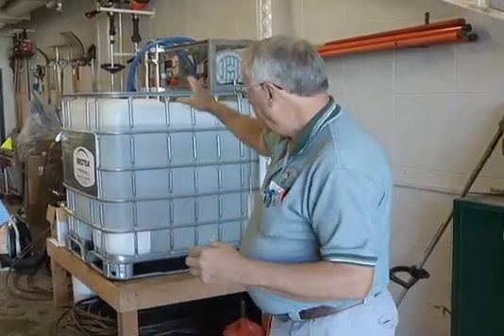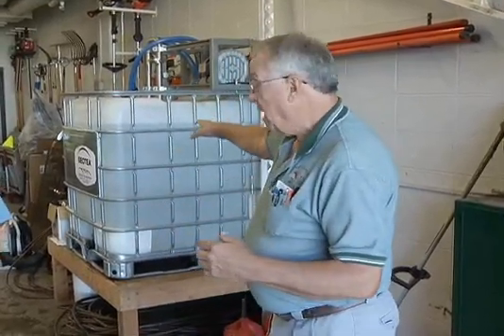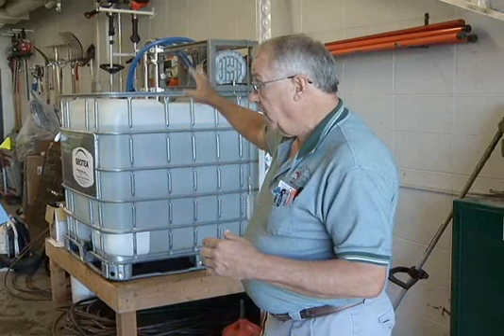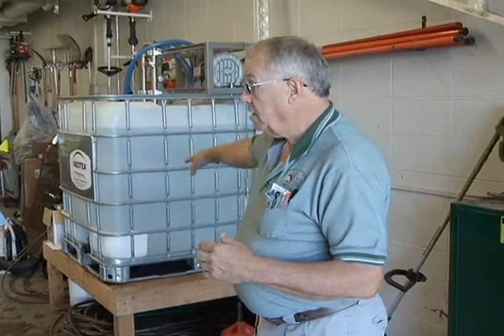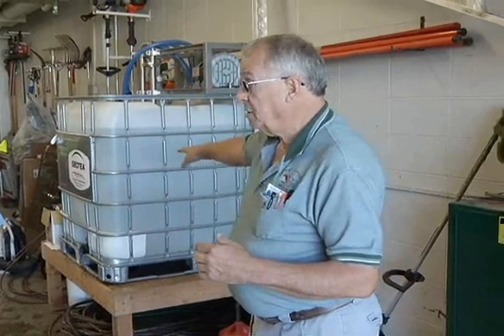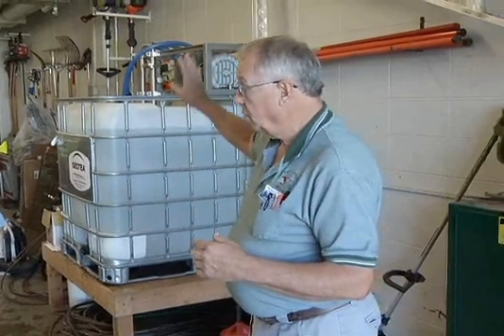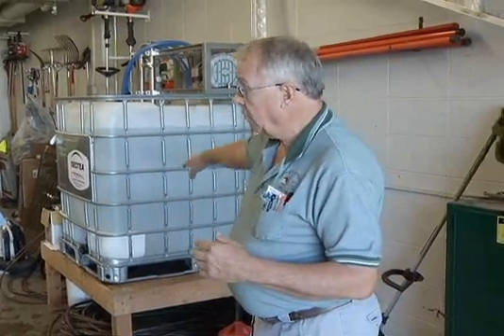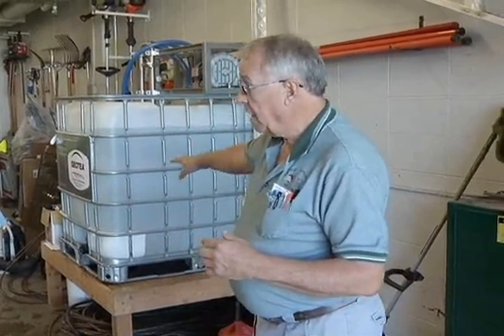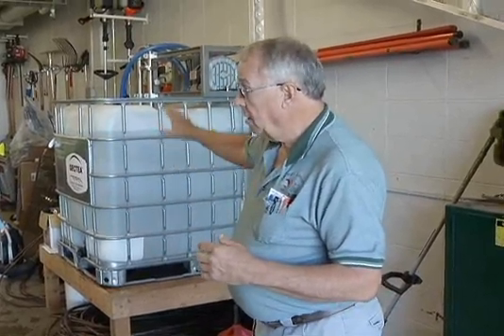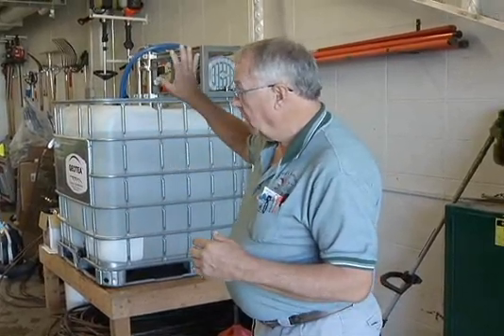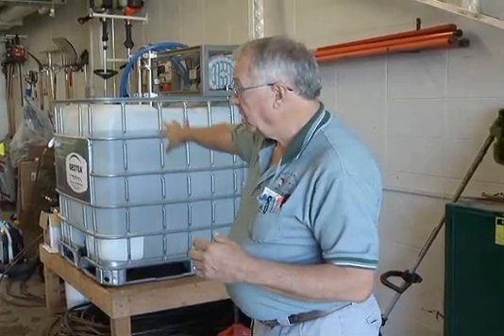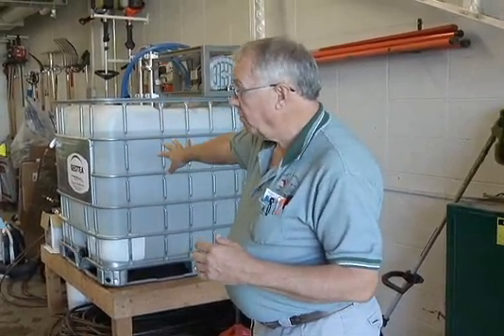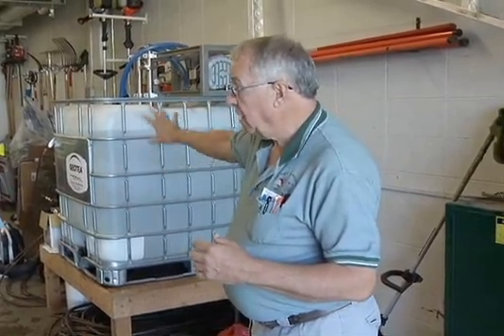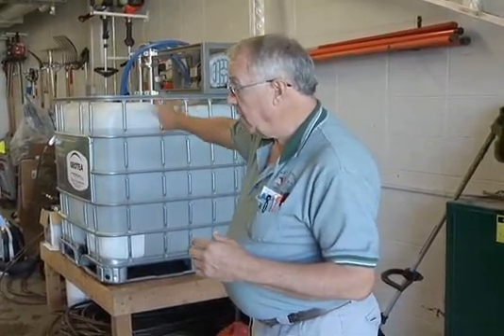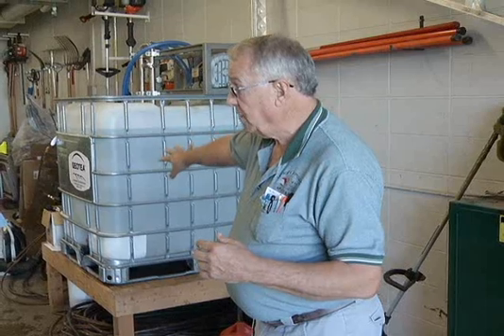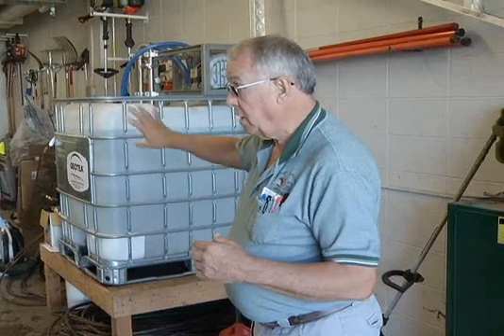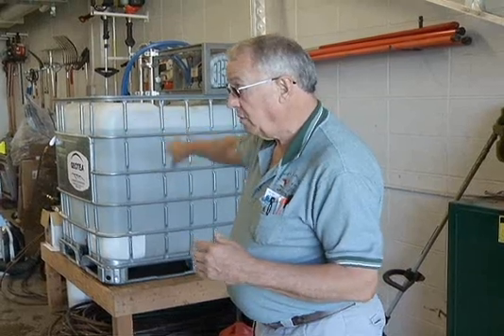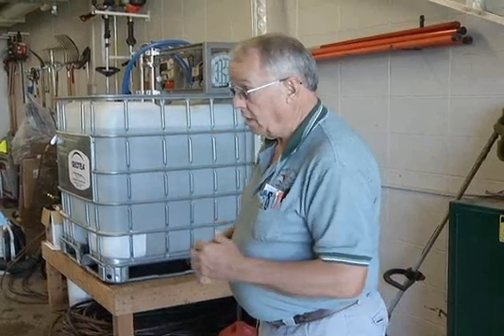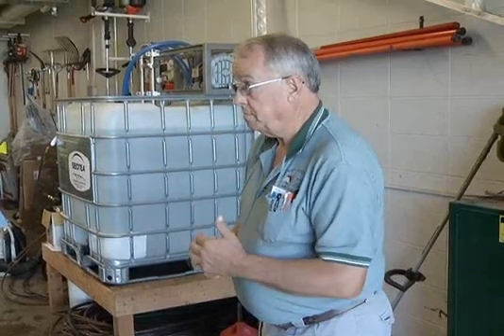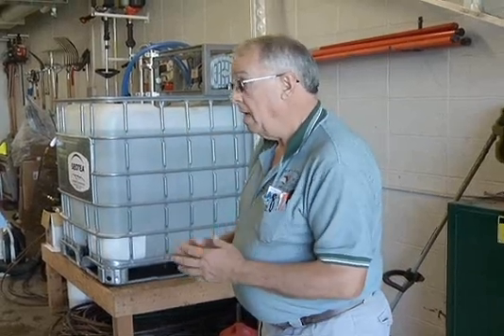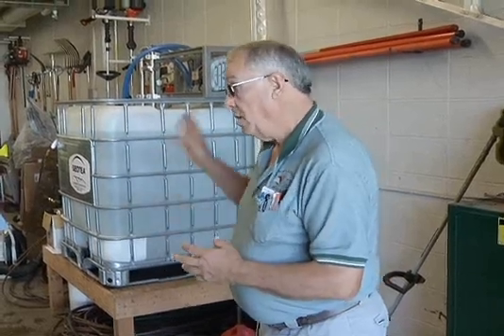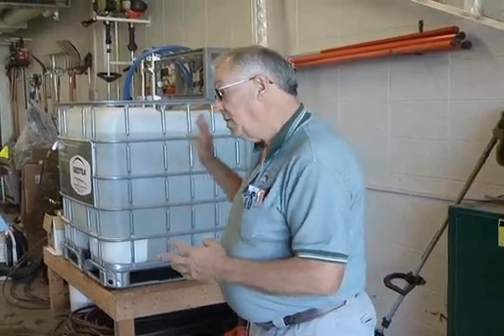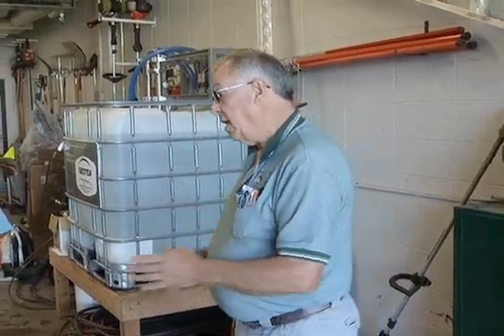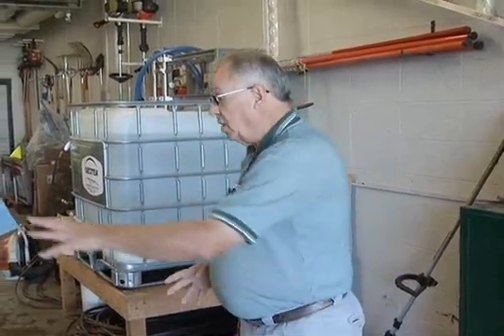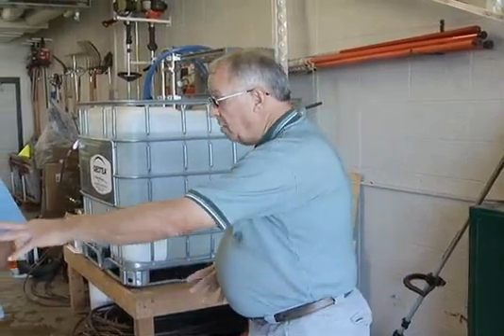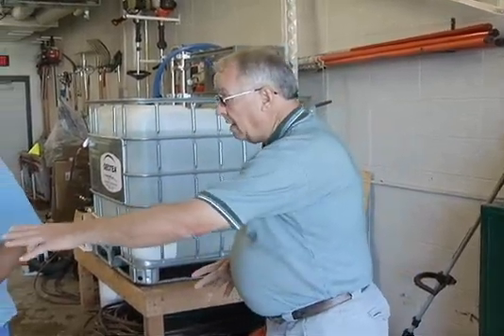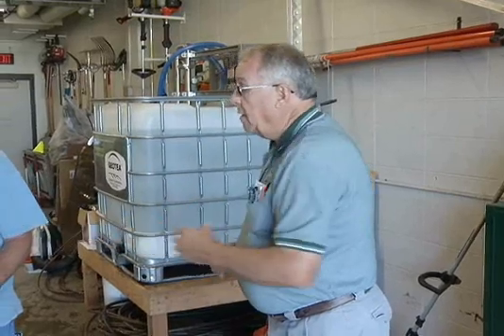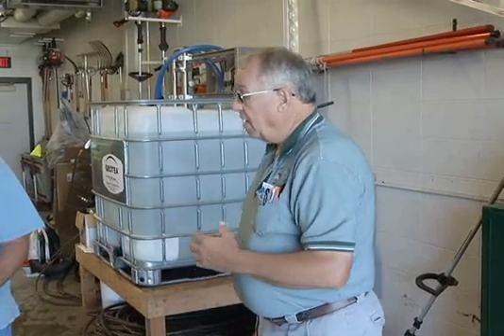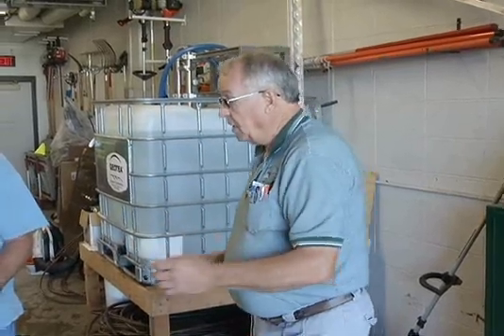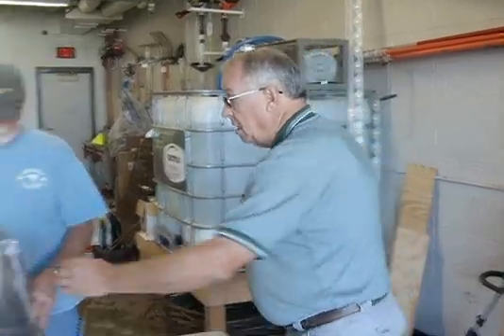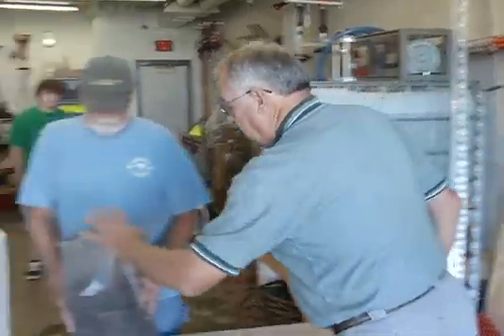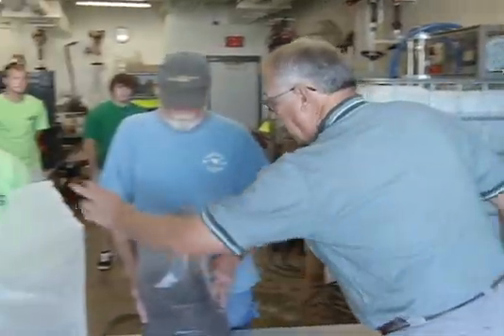If it was that way, we'd start this, we'd aerate it, we'd let it sit in here overnight, it would be around 70 degrees, and we'd be good to go. Once that's done, we're going to start by developing the mix.